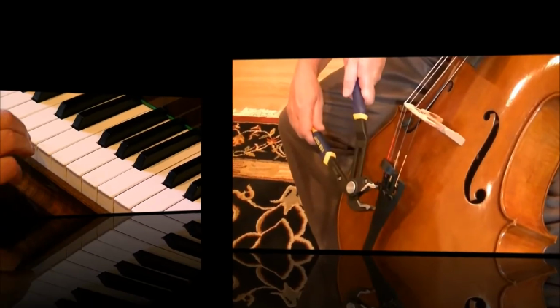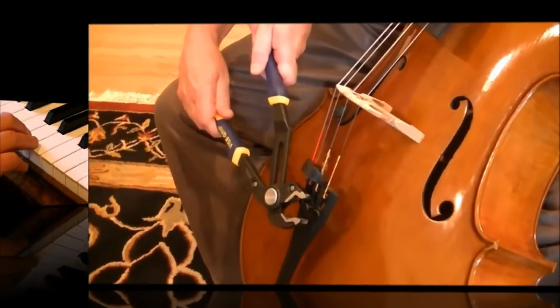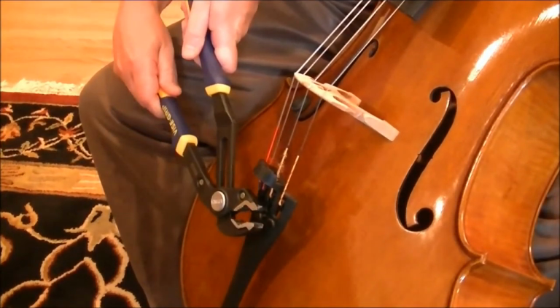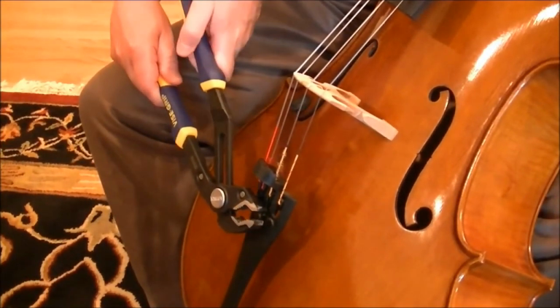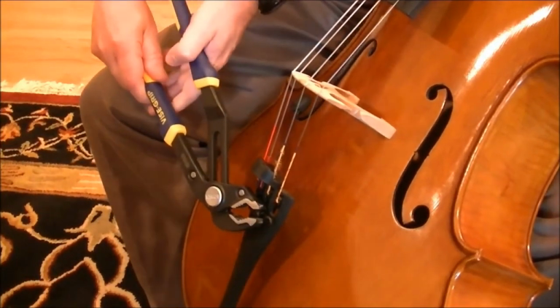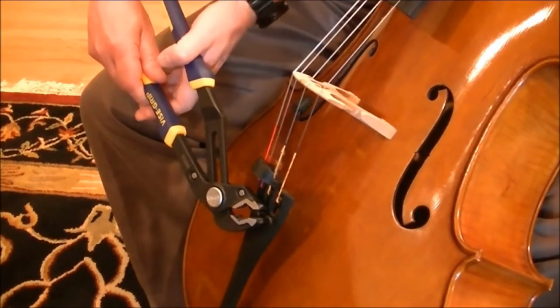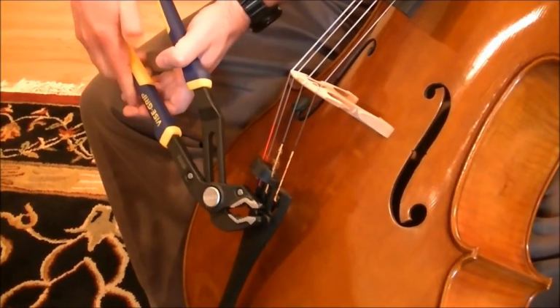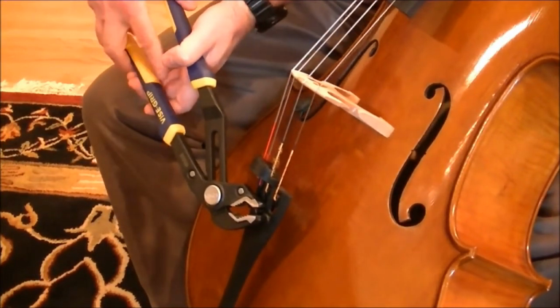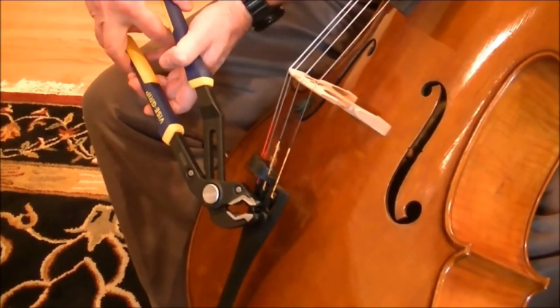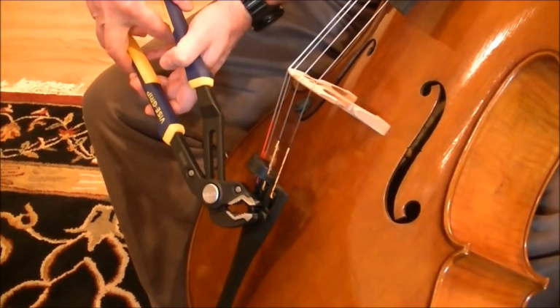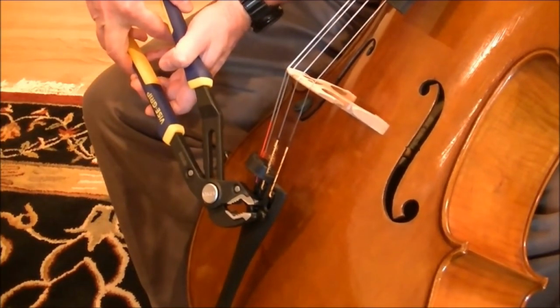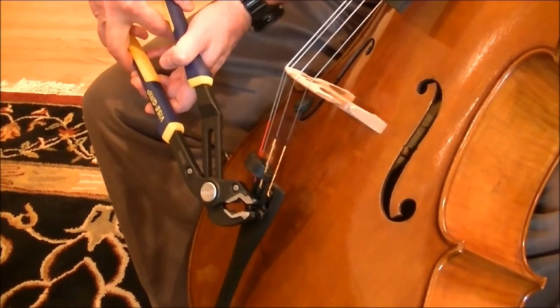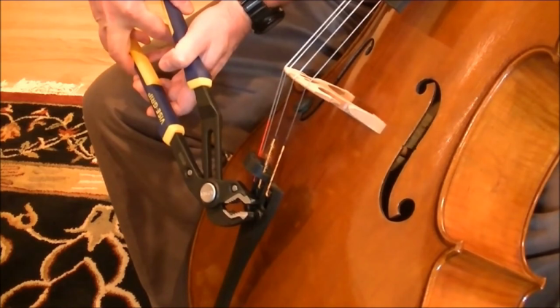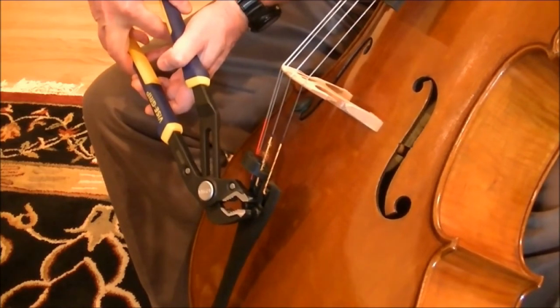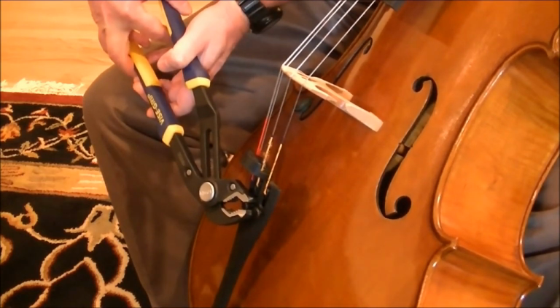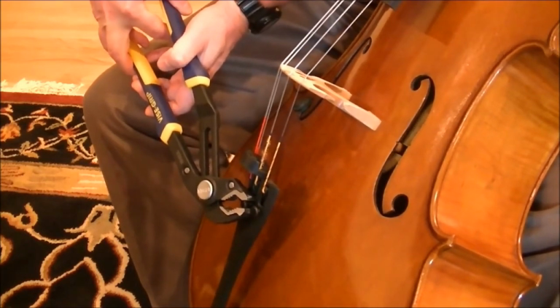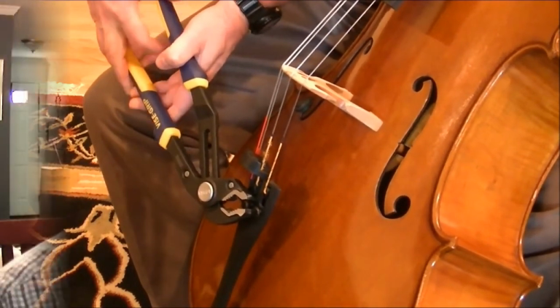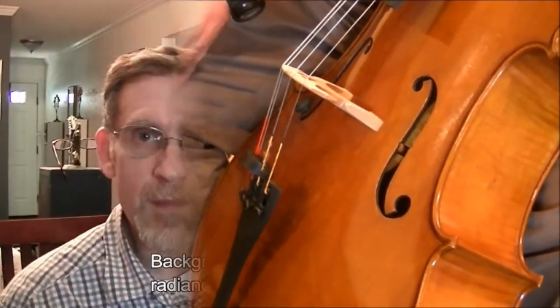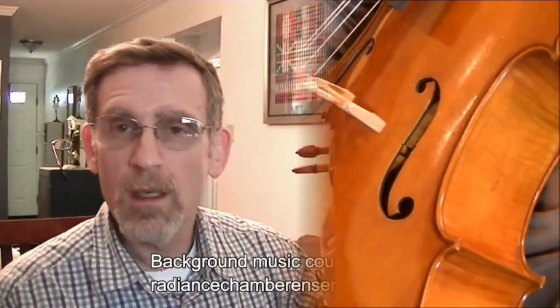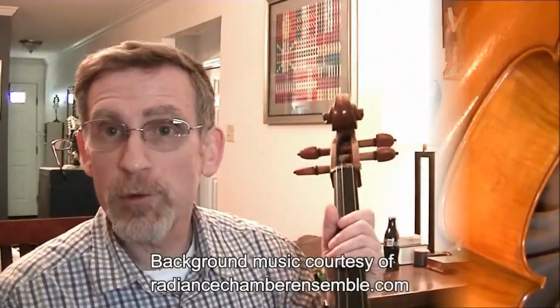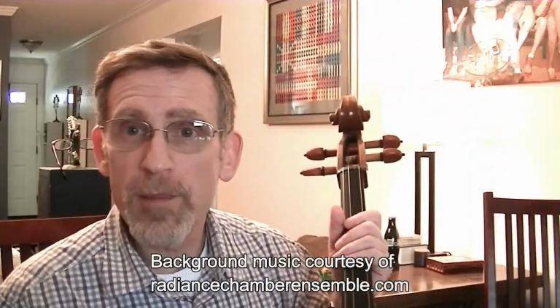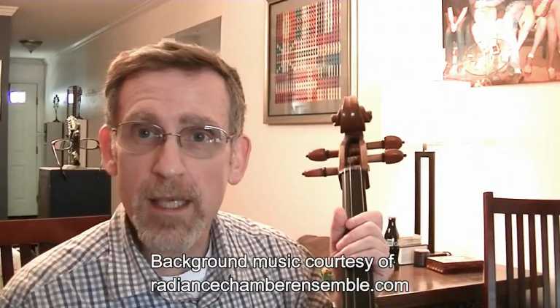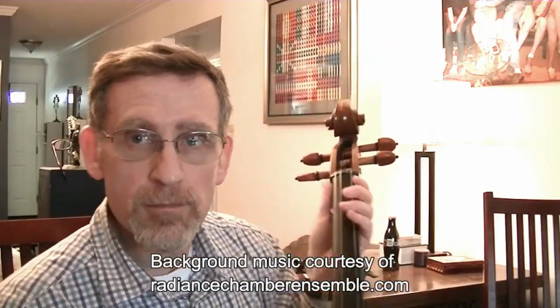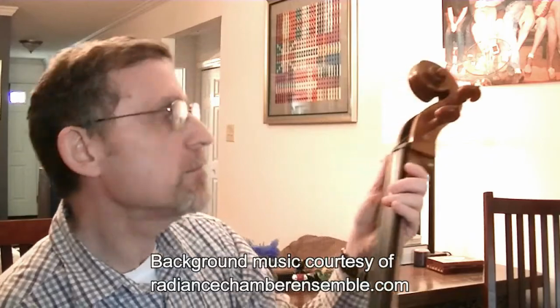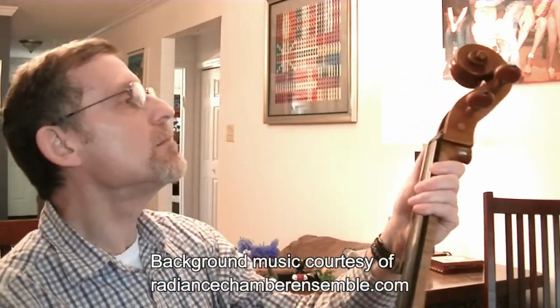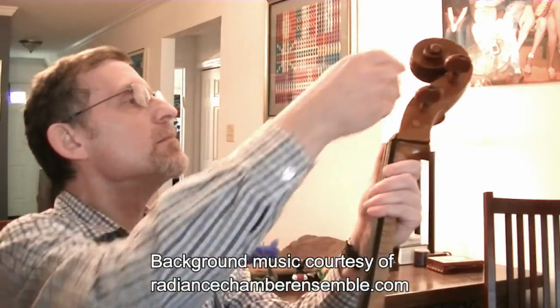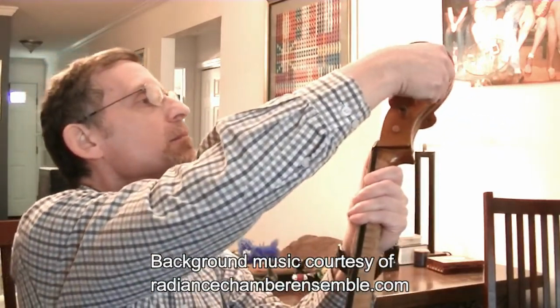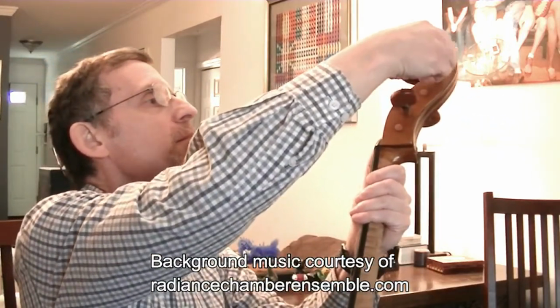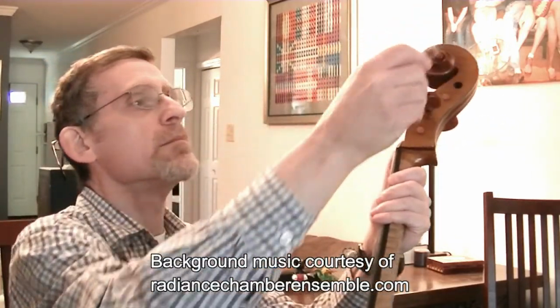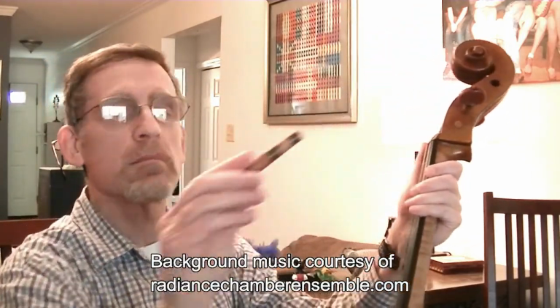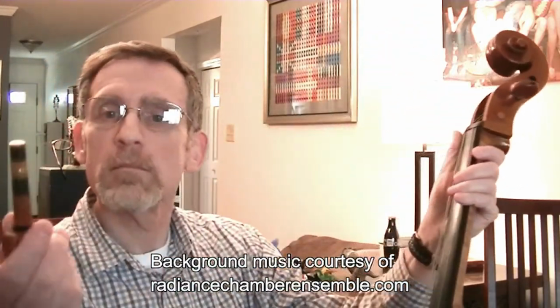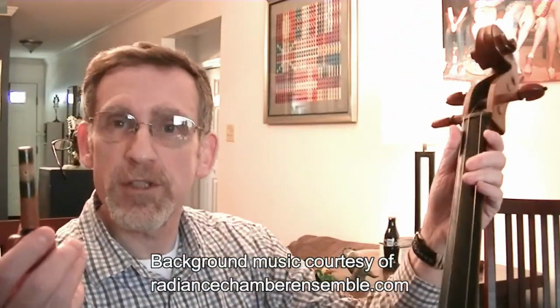They also help people with taking care of their cello, maintaining it, tuning it, all sorts of things. Next, remove the peg itself. Easily done.